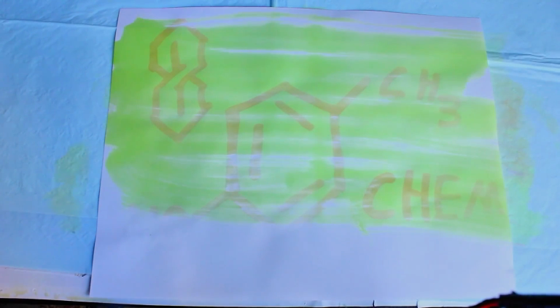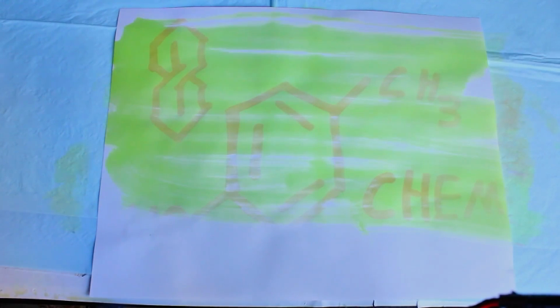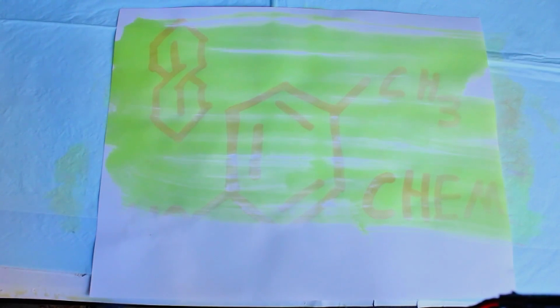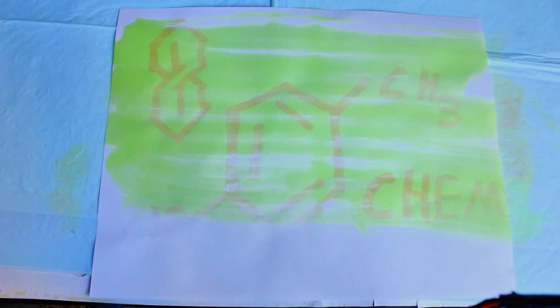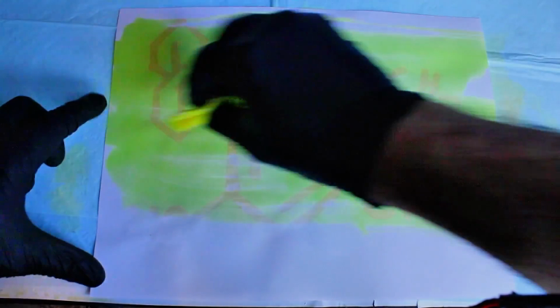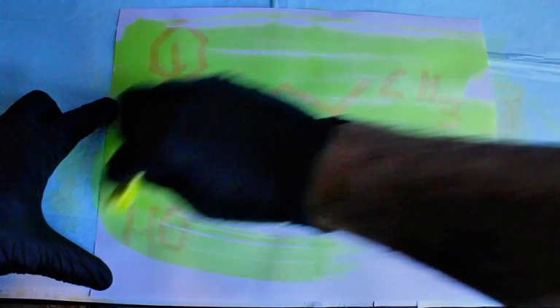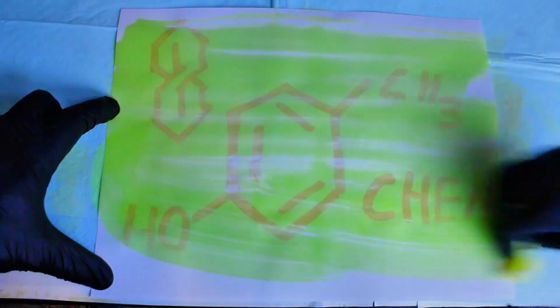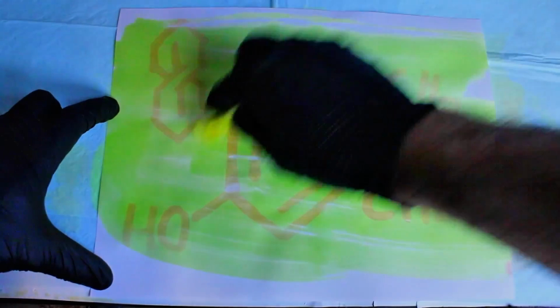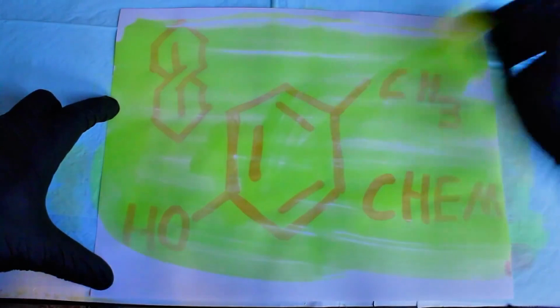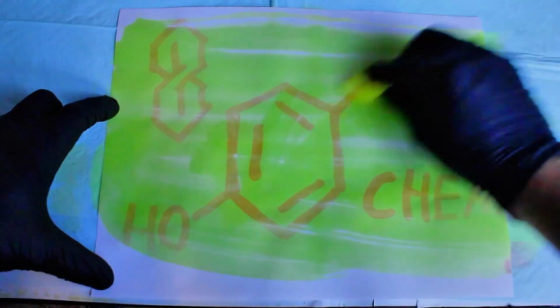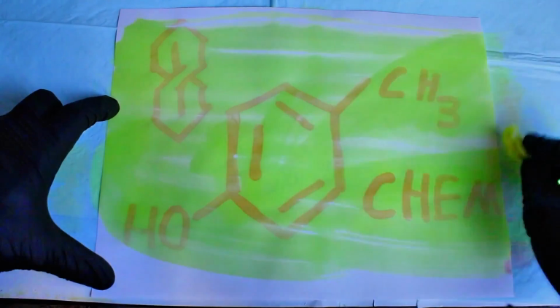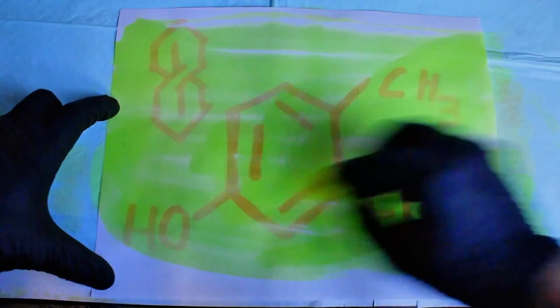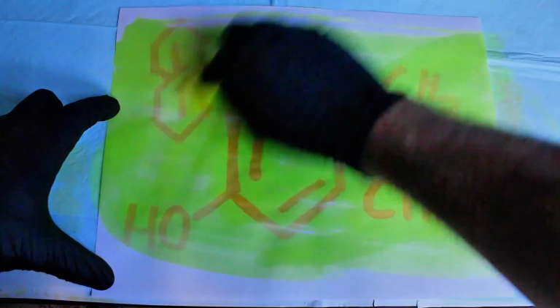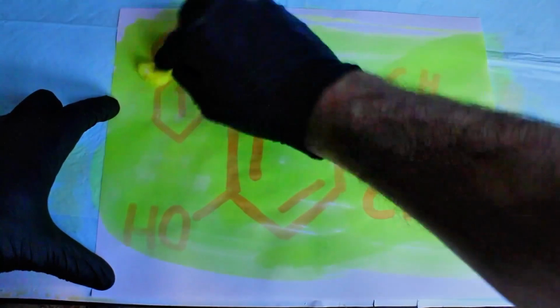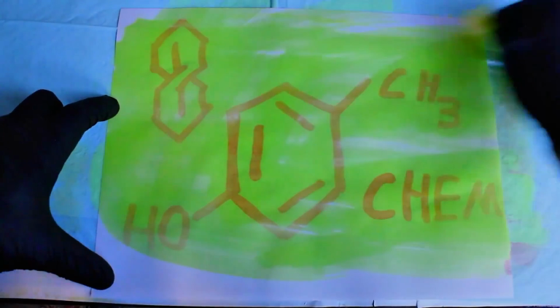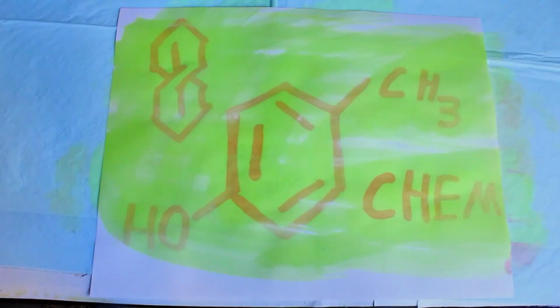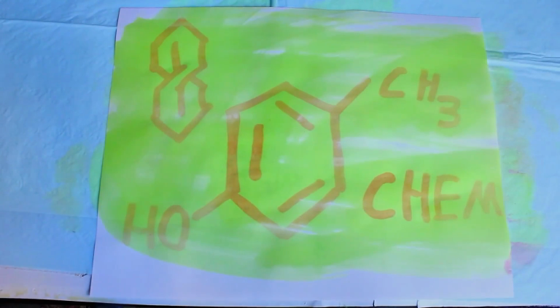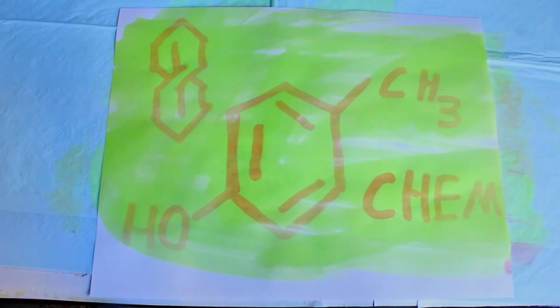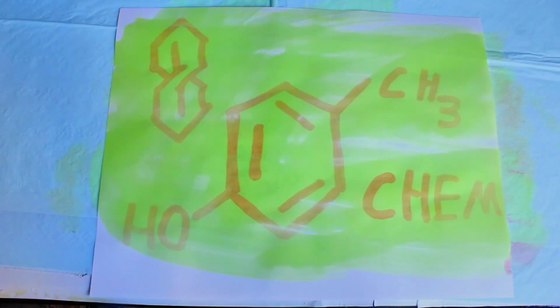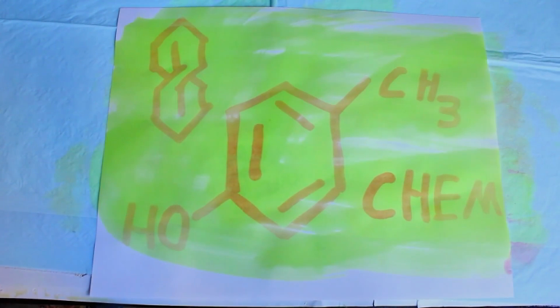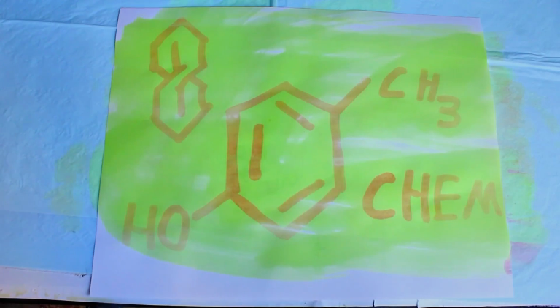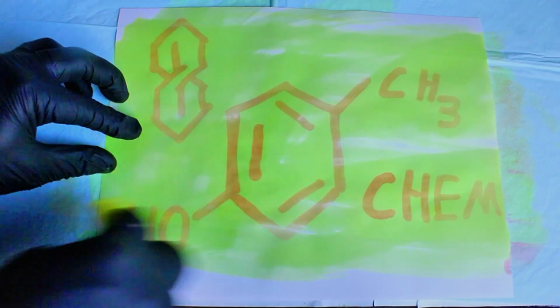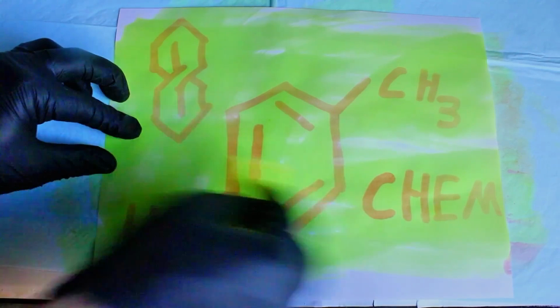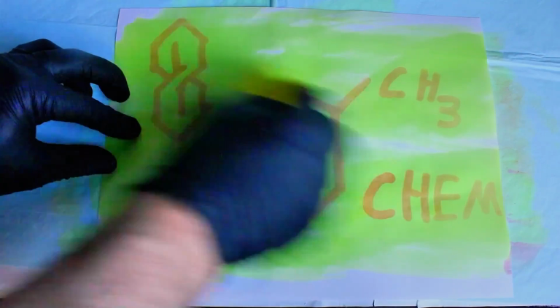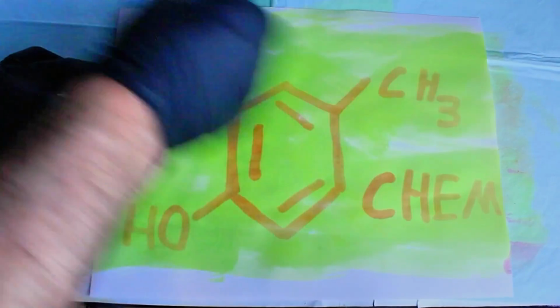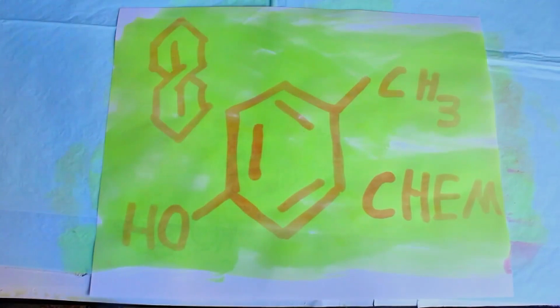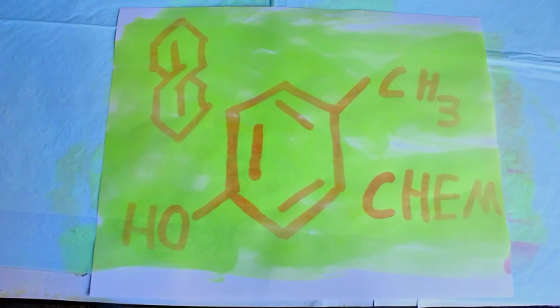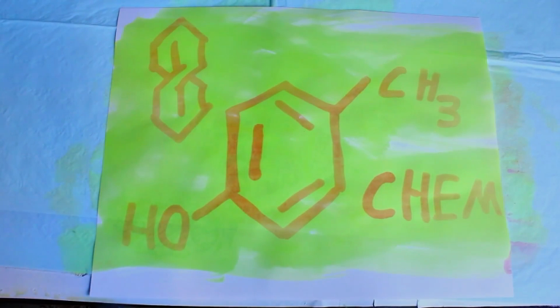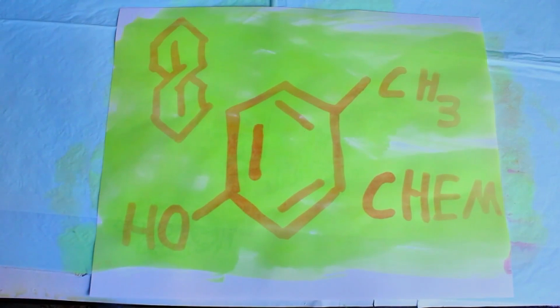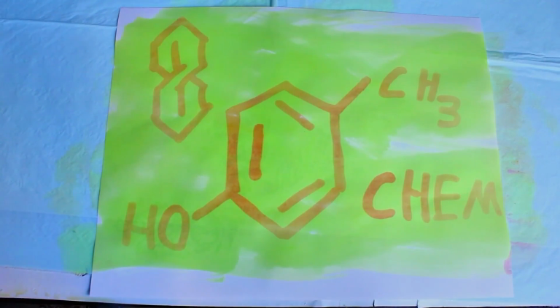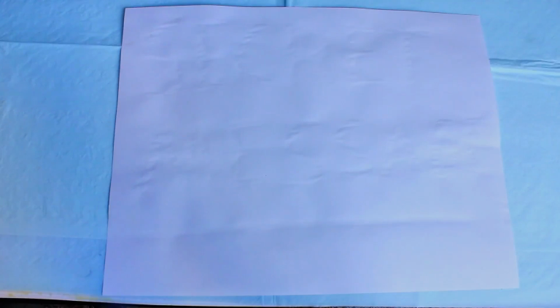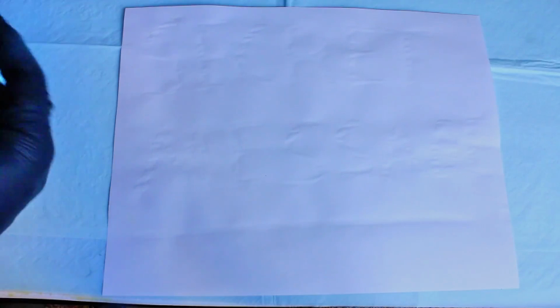This is something that can be demonstrated with any number of naturally occurring acid-base indicators. I actually originally considered making this video using red cabbage, but I figured the average person would more likely have turmeric than red cabbage lying around.